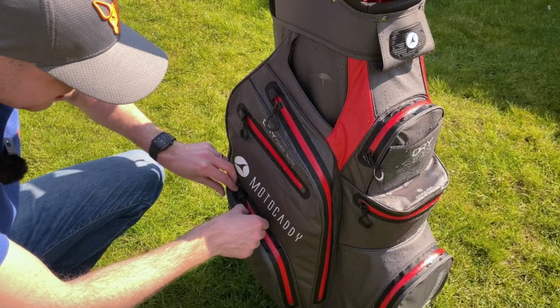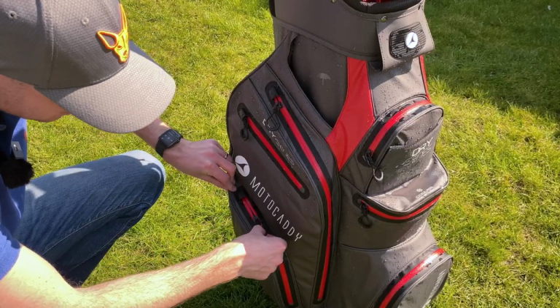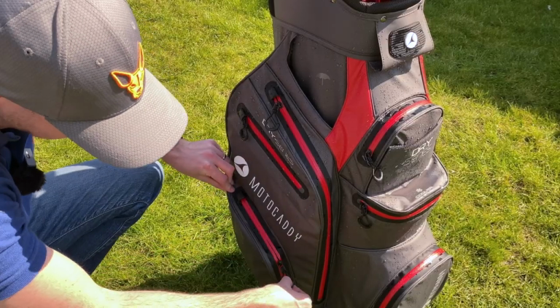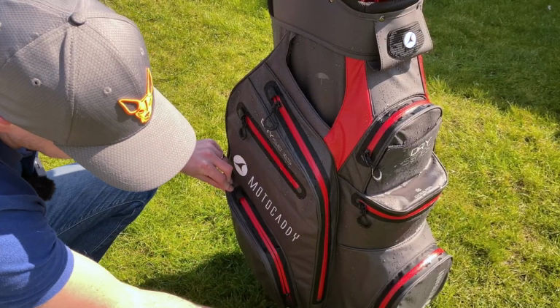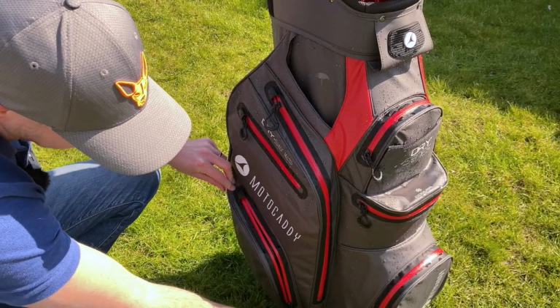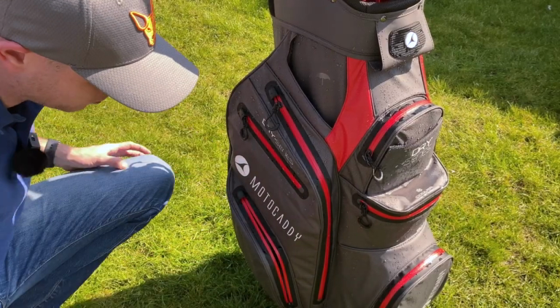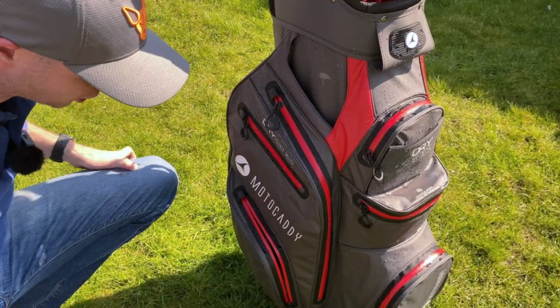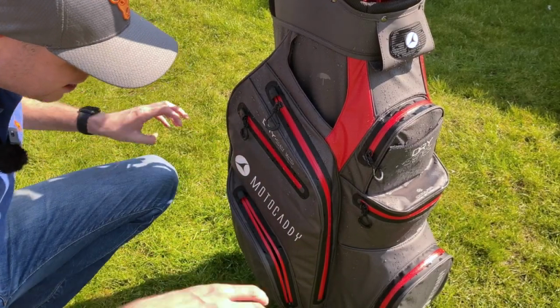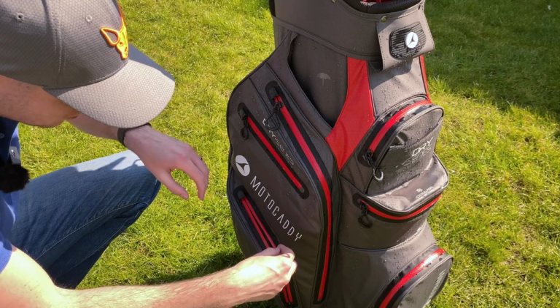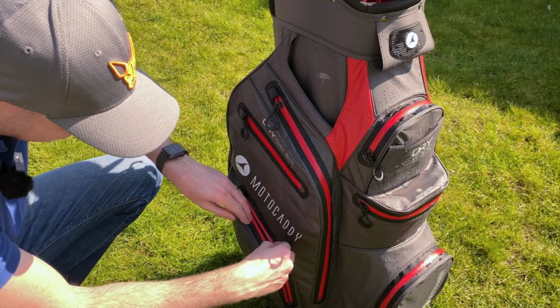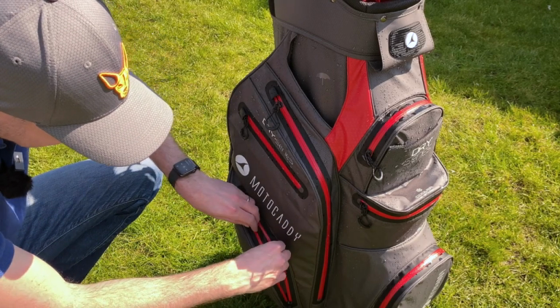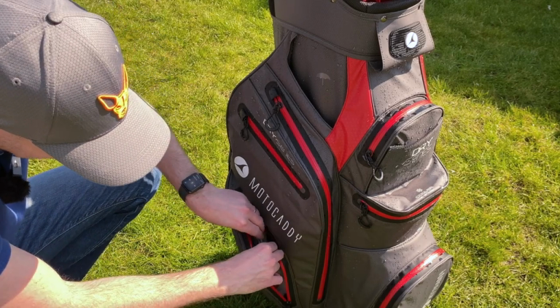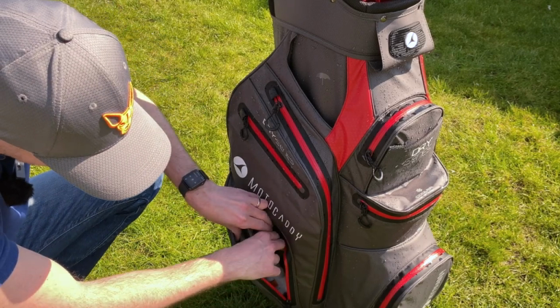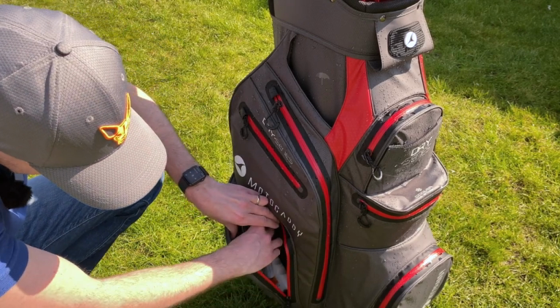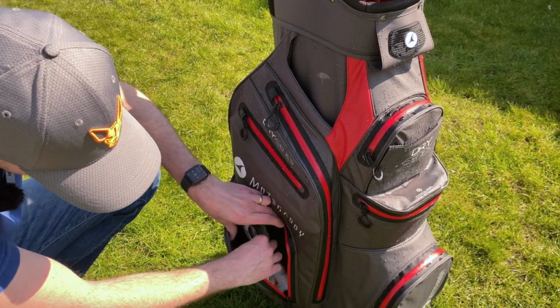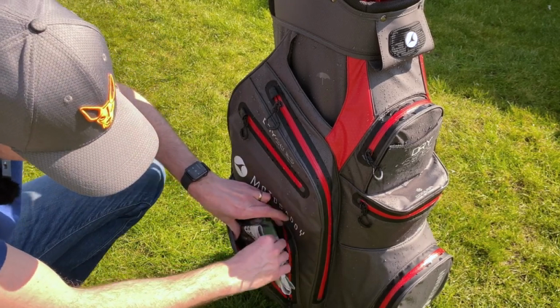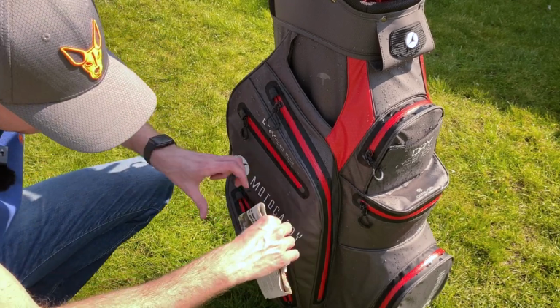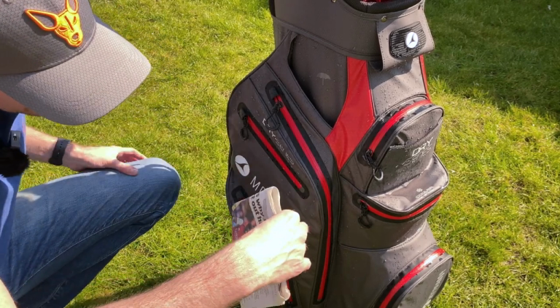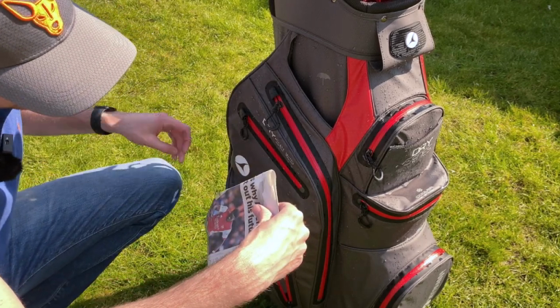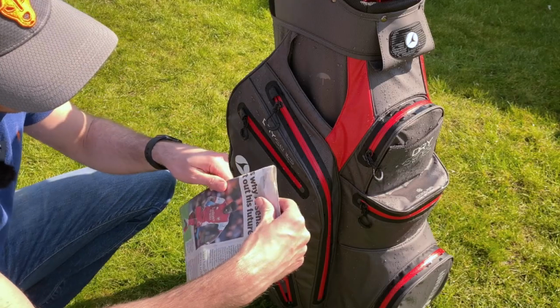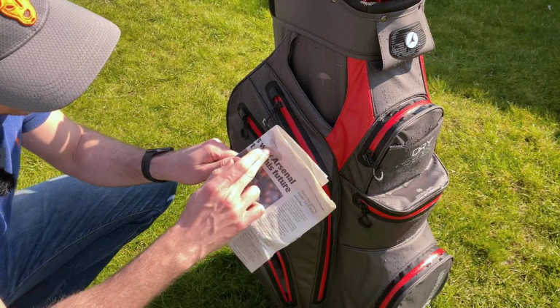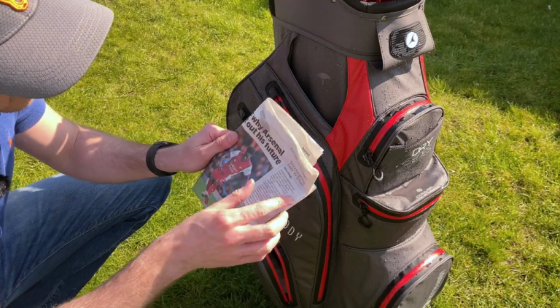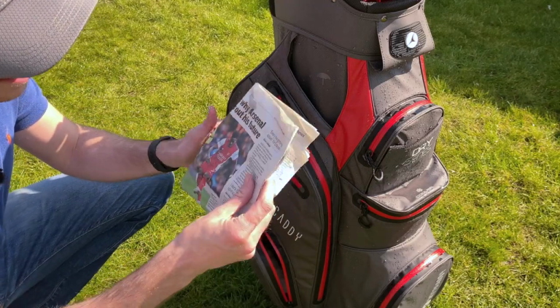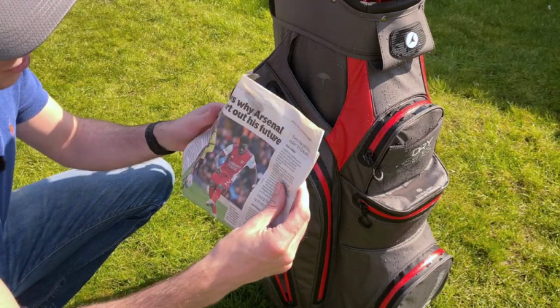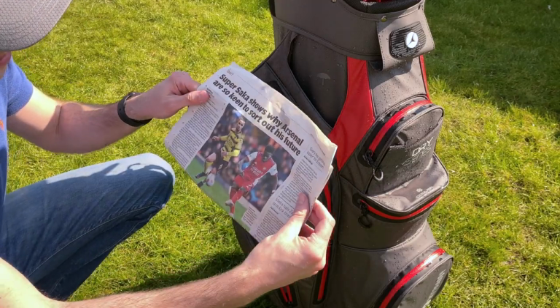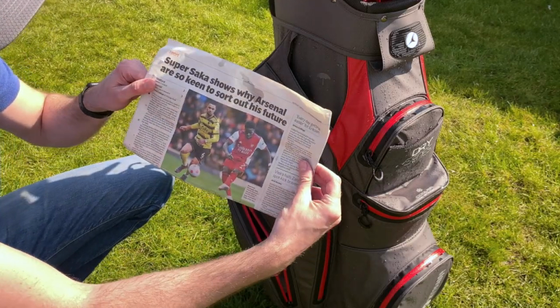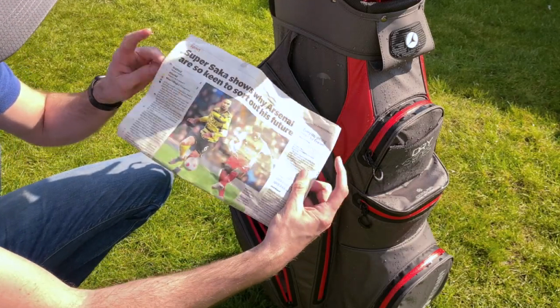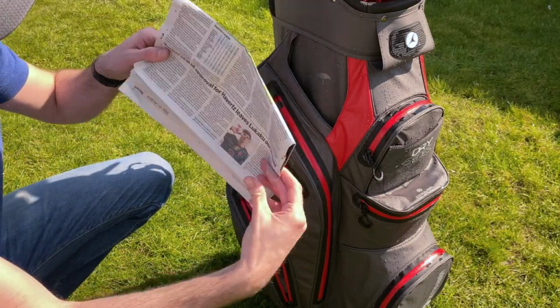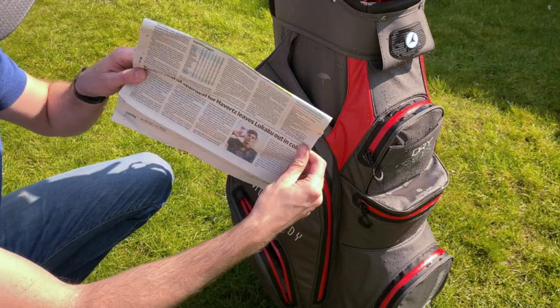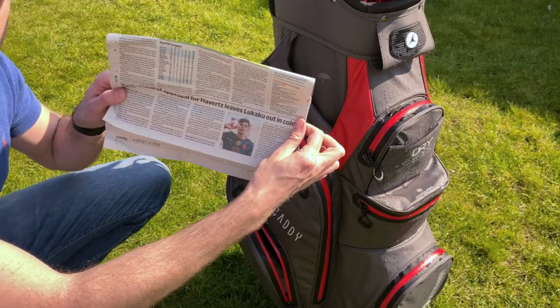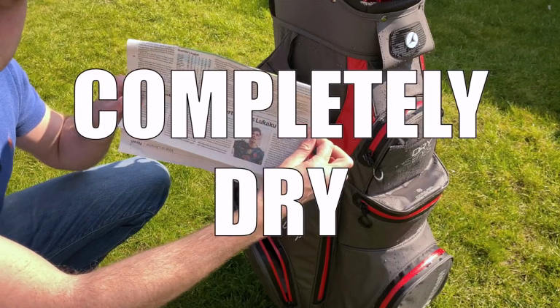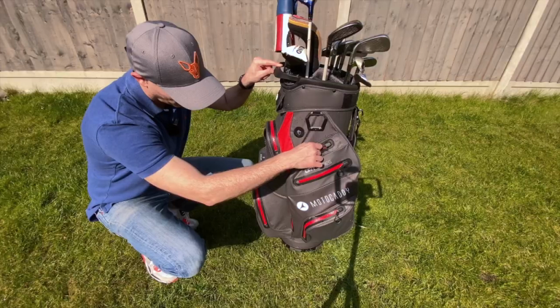I've put some newspaper in some of these pockets because that will clearly show up any water that's got in. I'm going to try and get to this newspaper very carefully — okay, that was me dripping water as I opened the bag, but you can see that is completely dry.